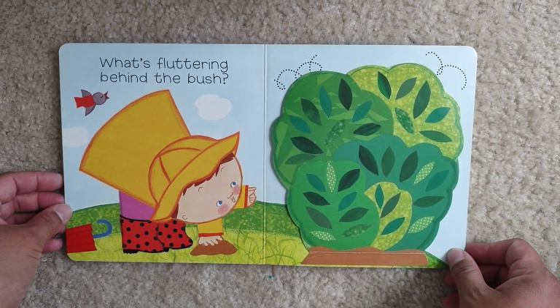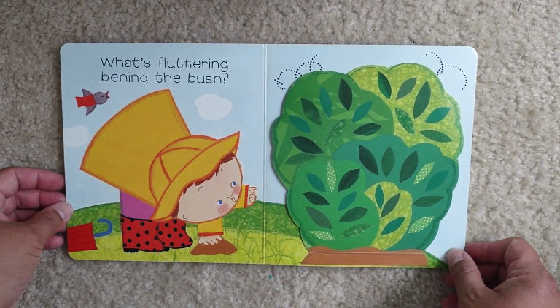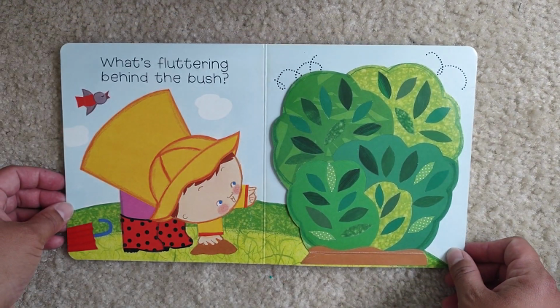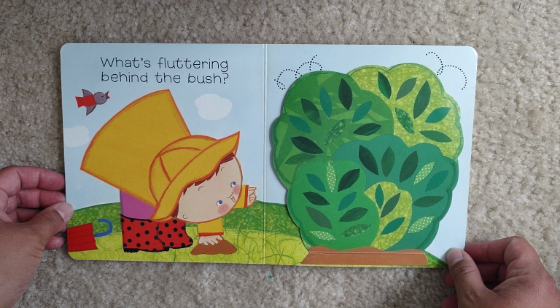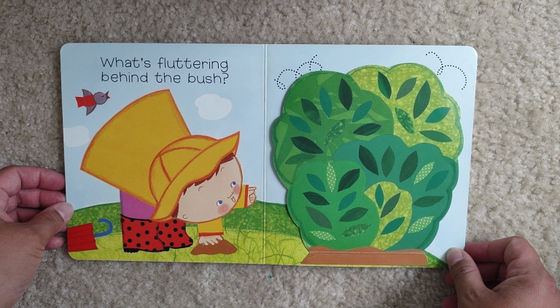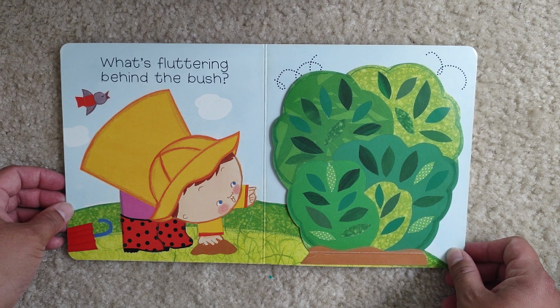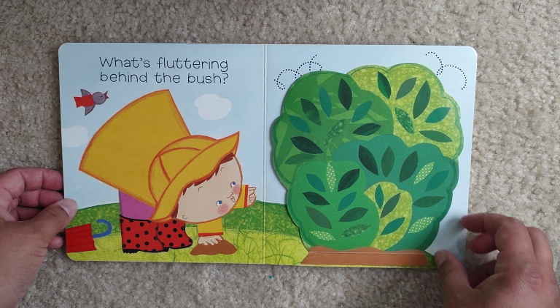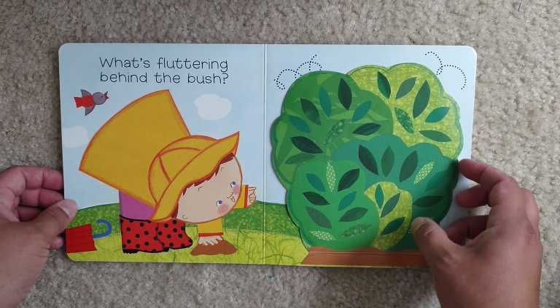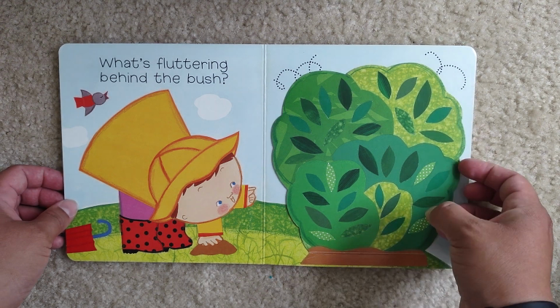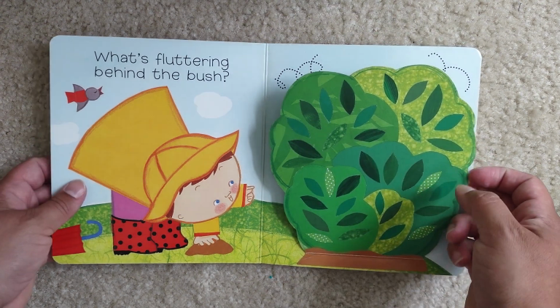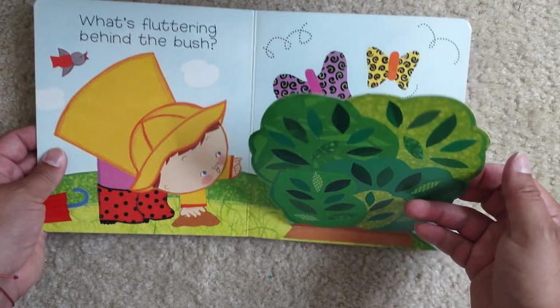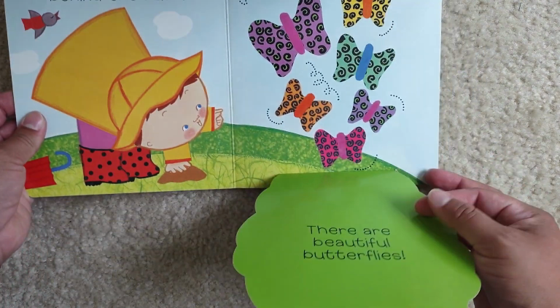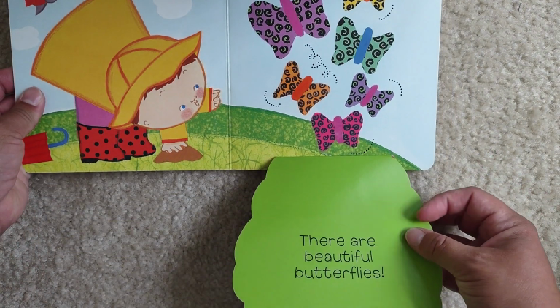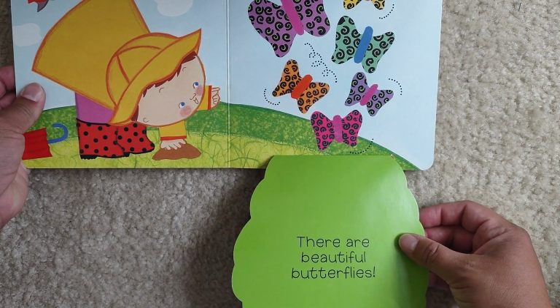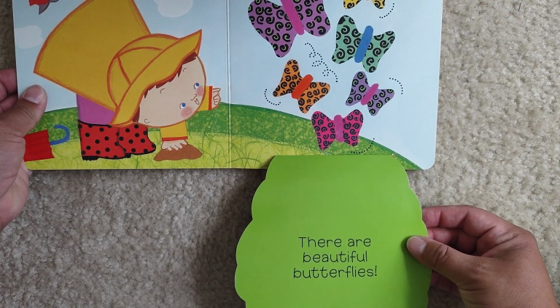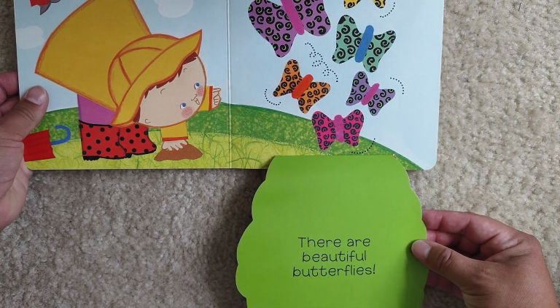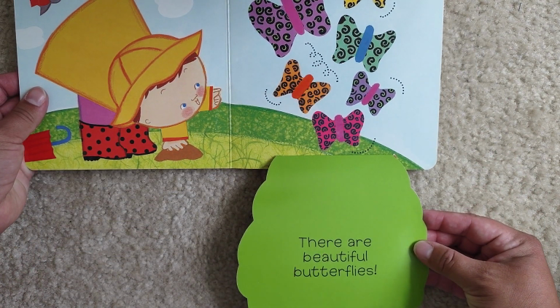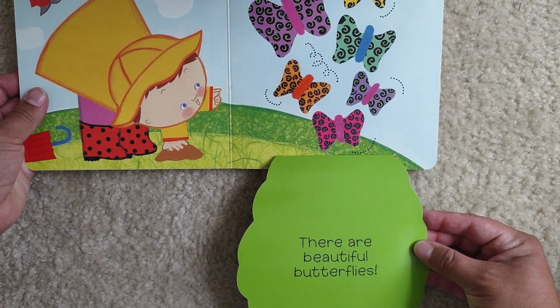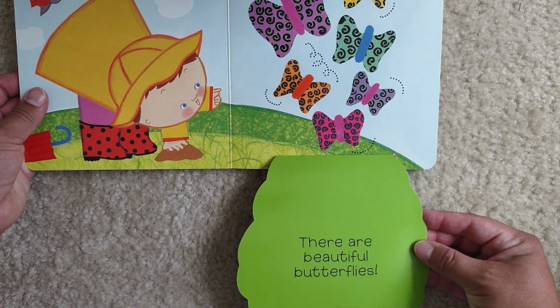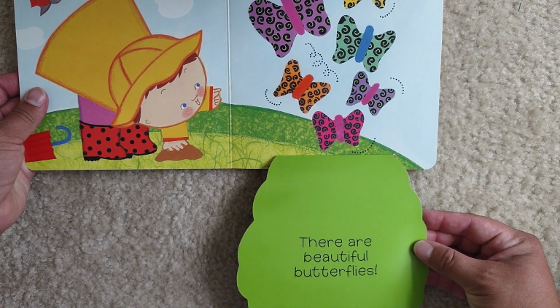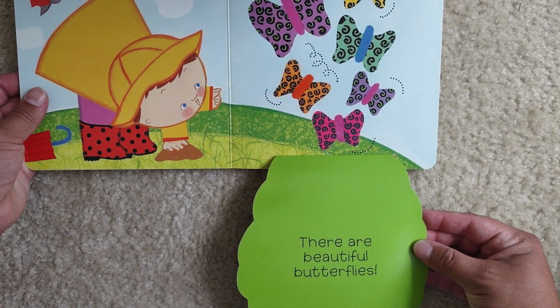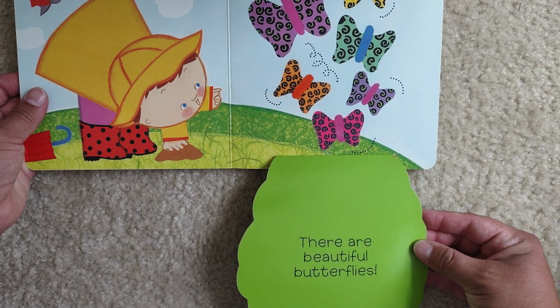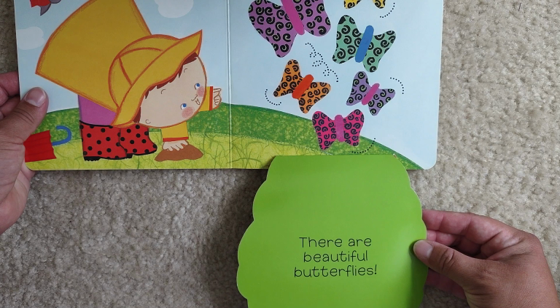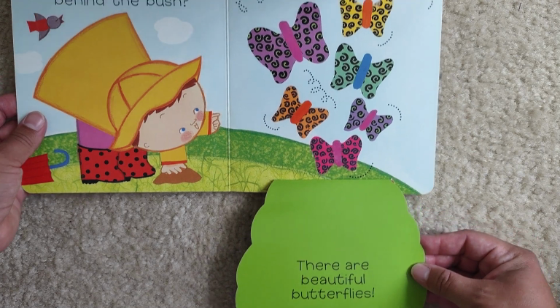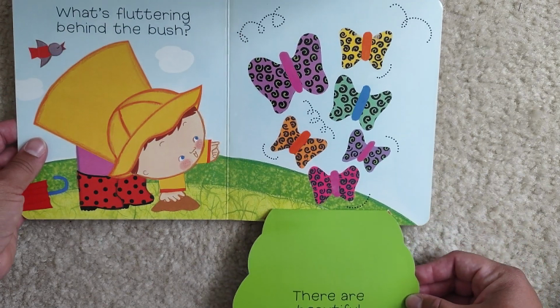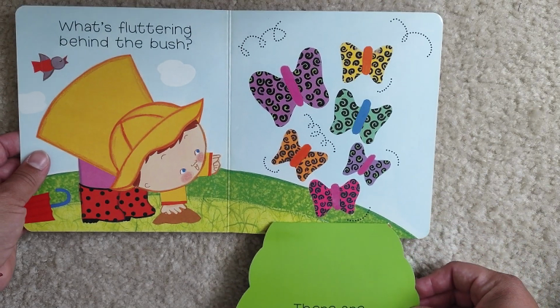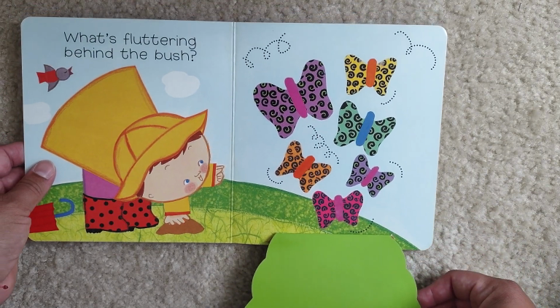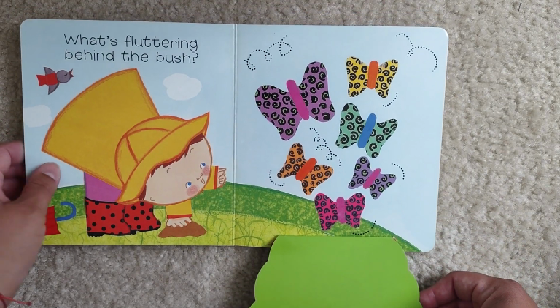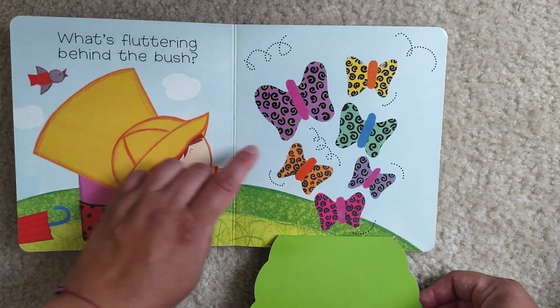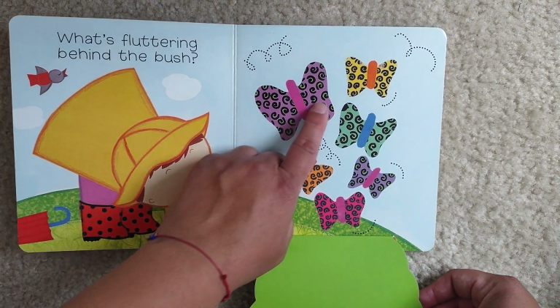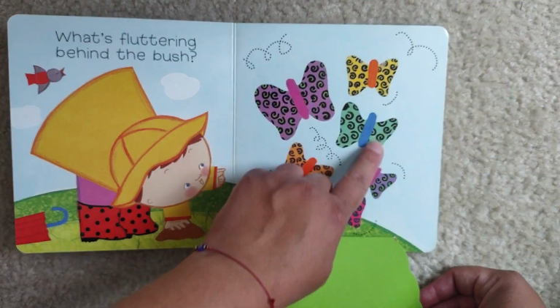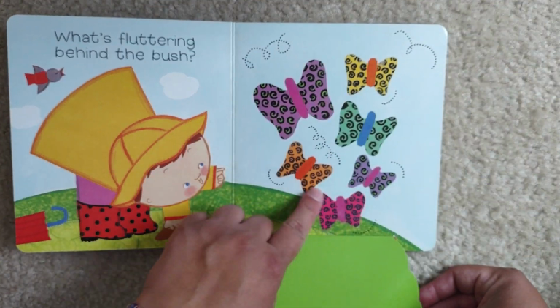What's fluttering behind the bush? There are beautiful butterflies. You see the butterflies?